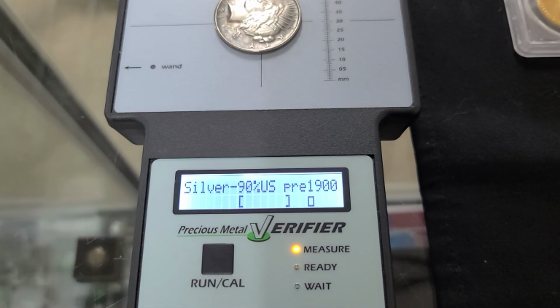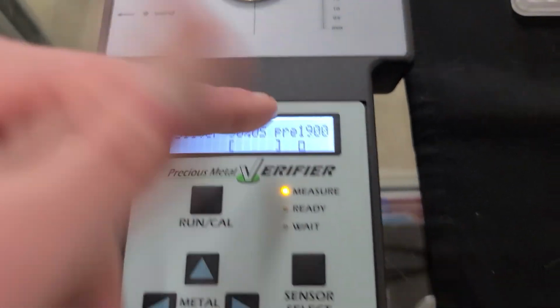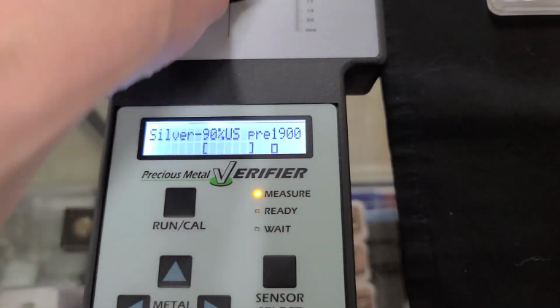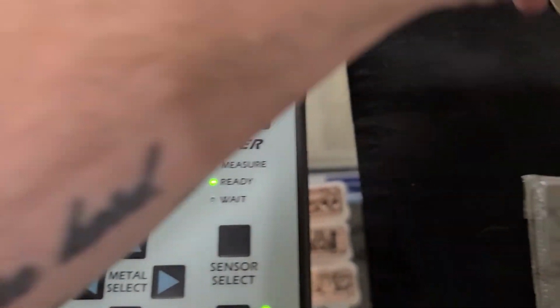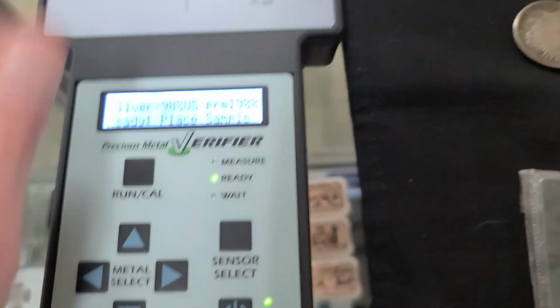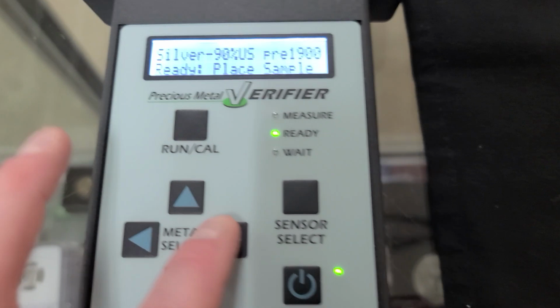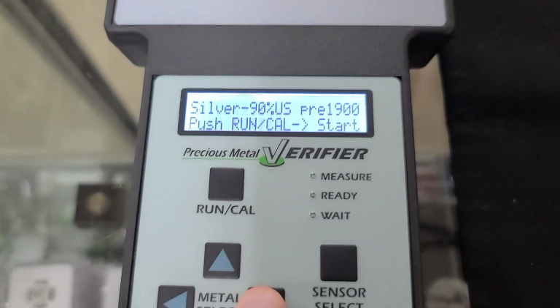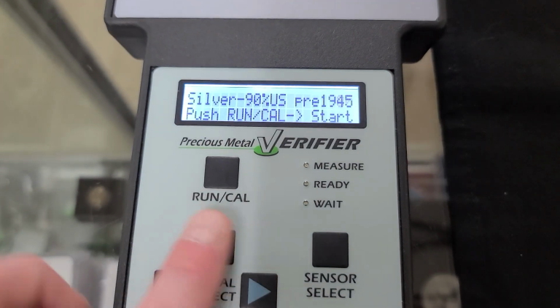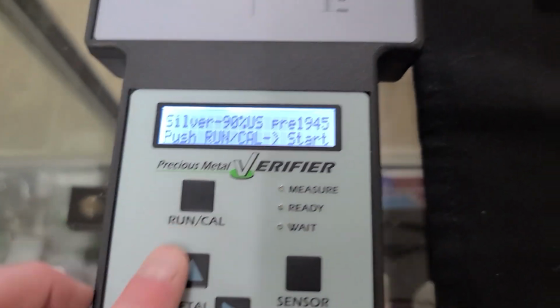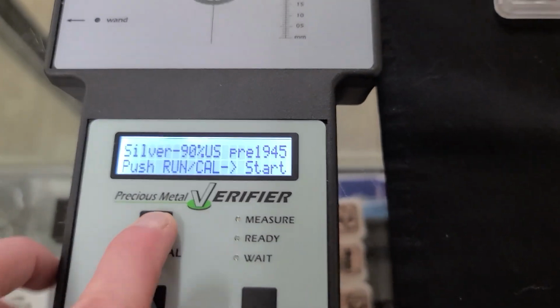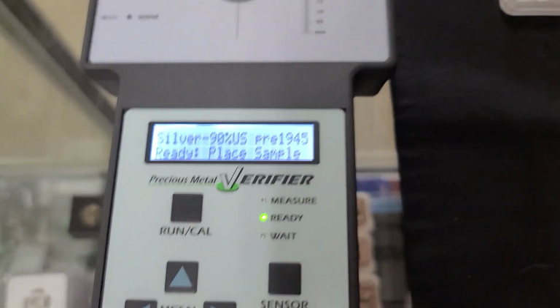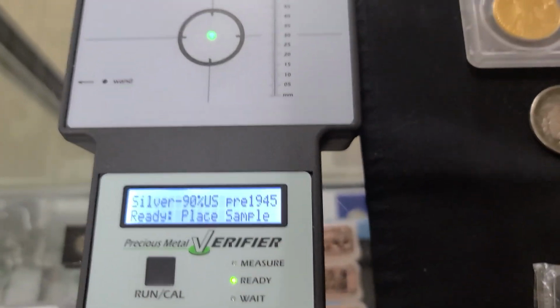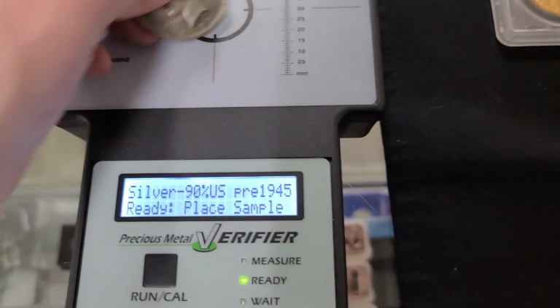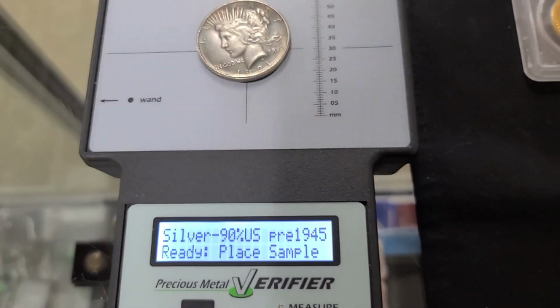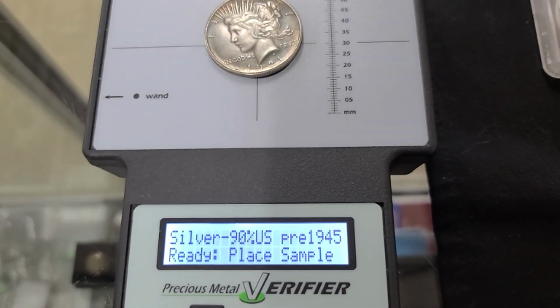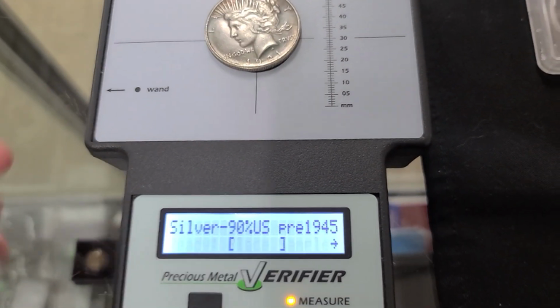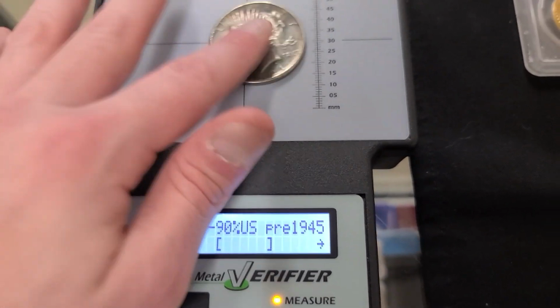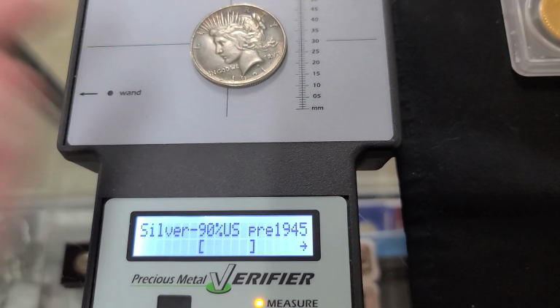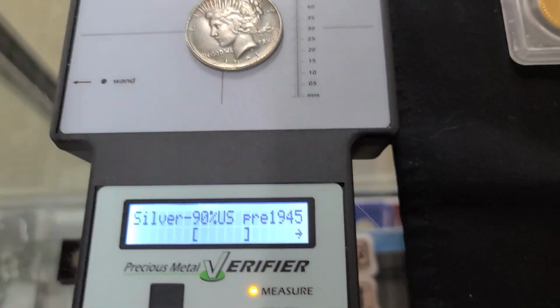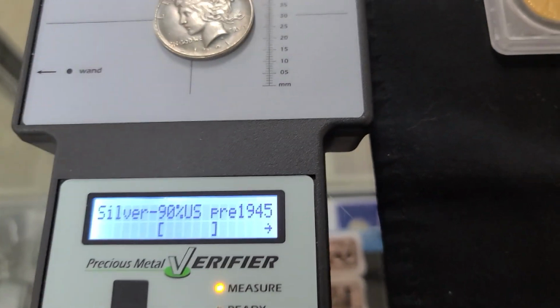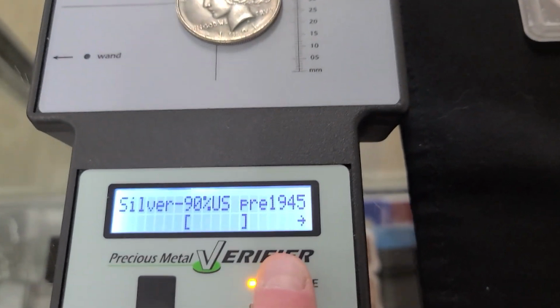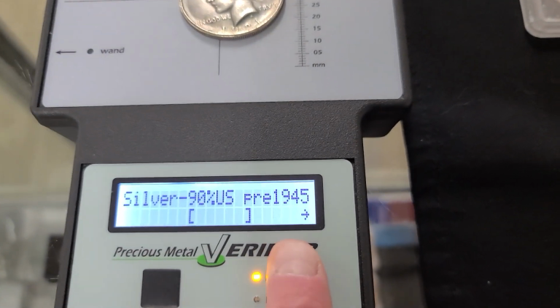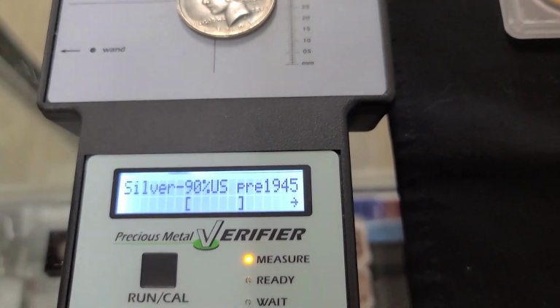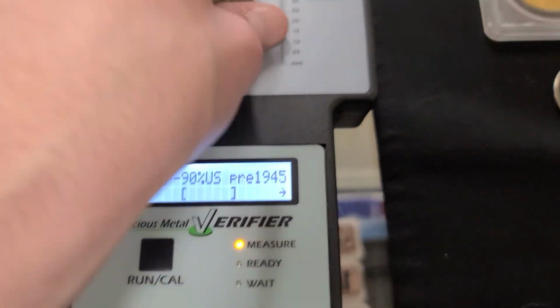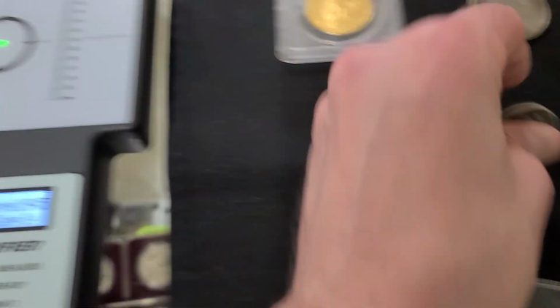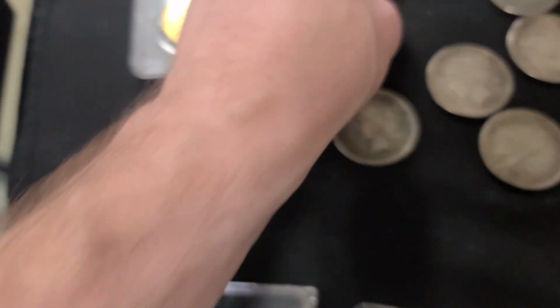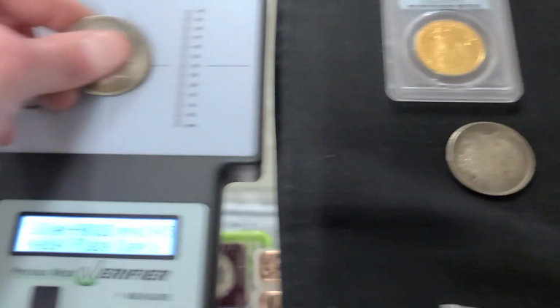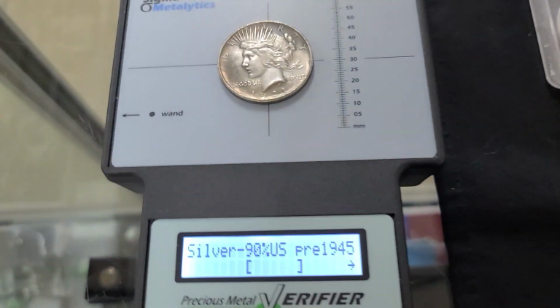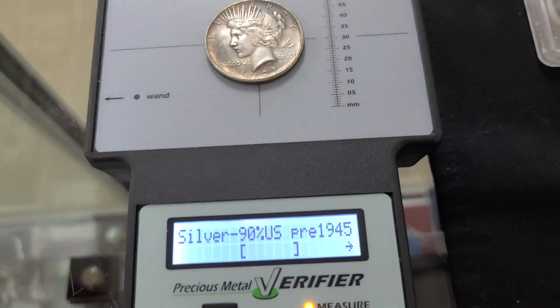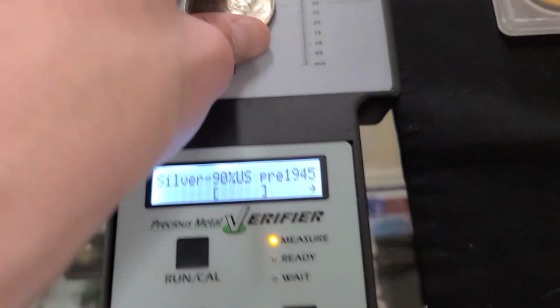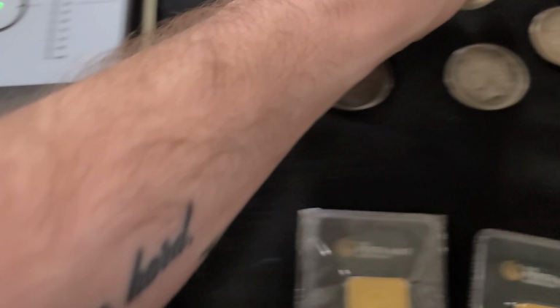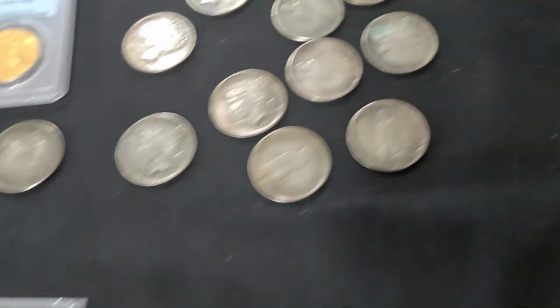Now, this is pre-1900, so I'm going to go ahead and change the date setting to a later date, just so you guys can see it's not the date that's setting it off. No matter what — actually if I set it to the correct date, it's showing really far out. So you know it's really not silver, or not 90% silver.